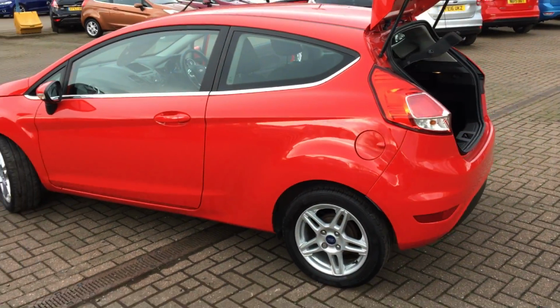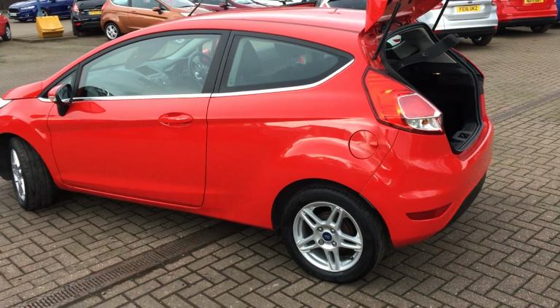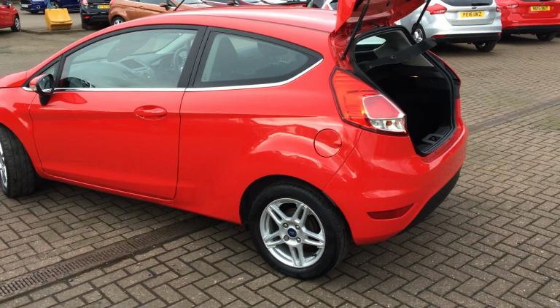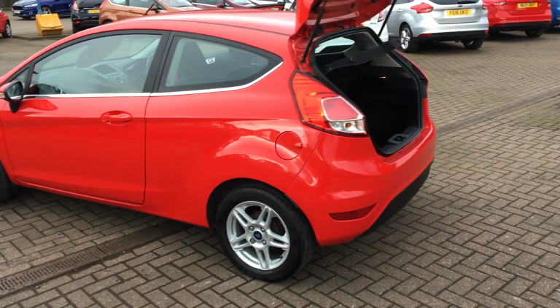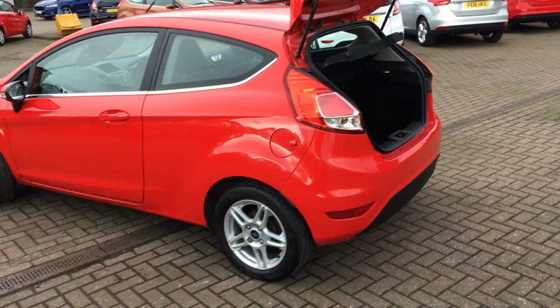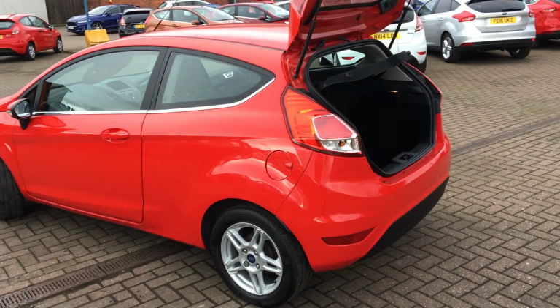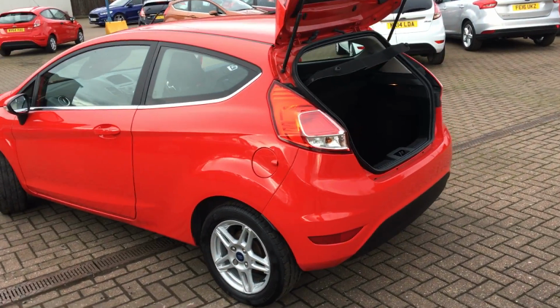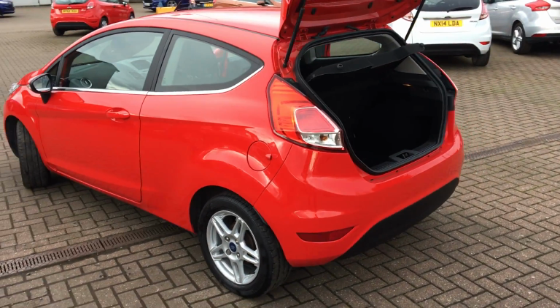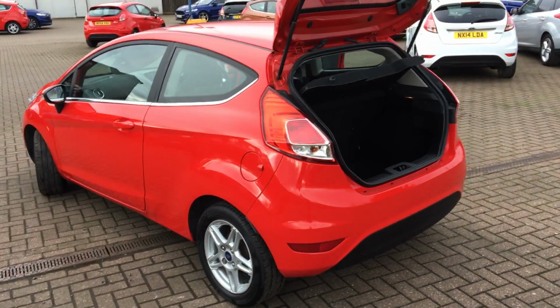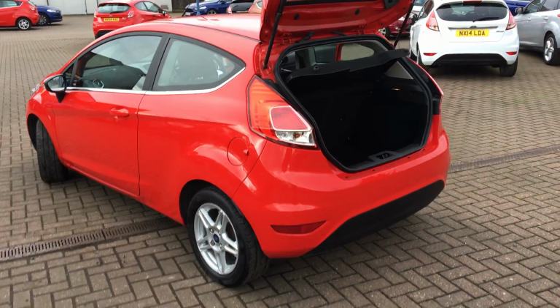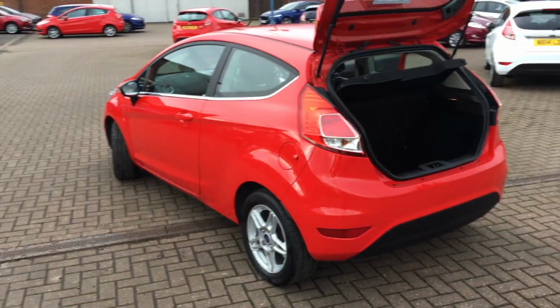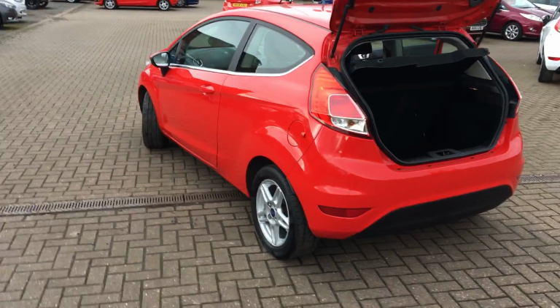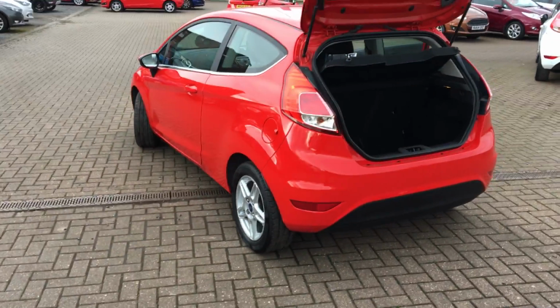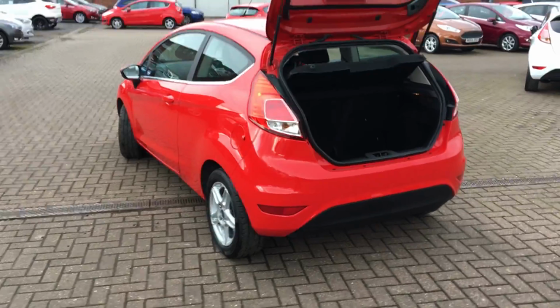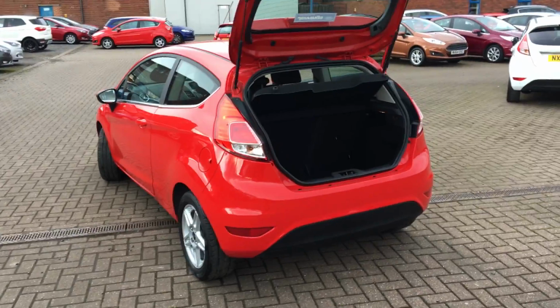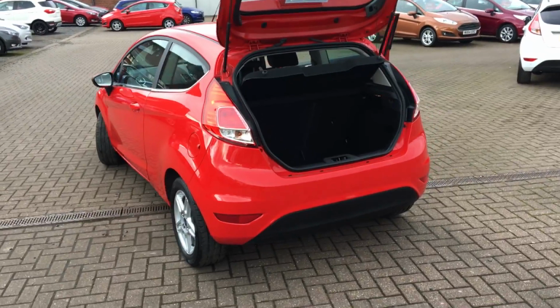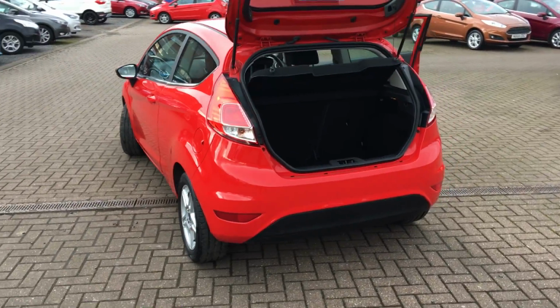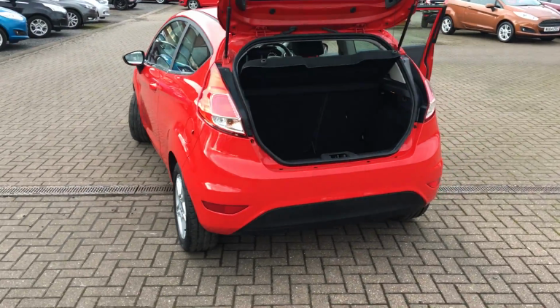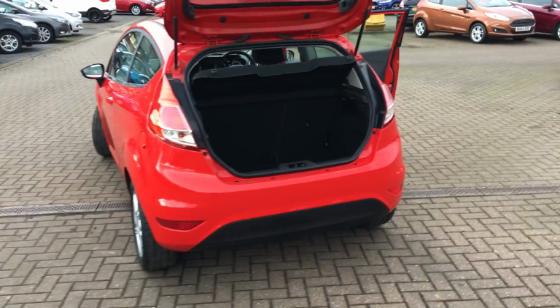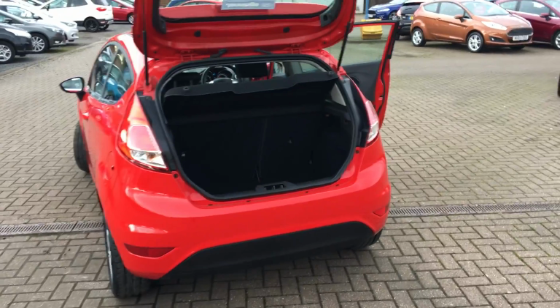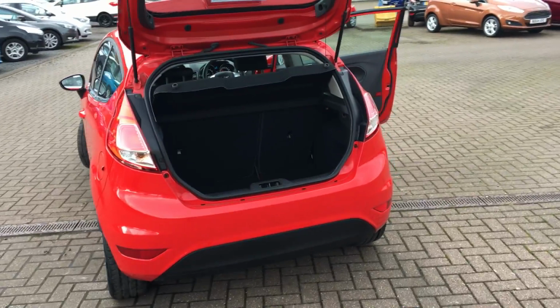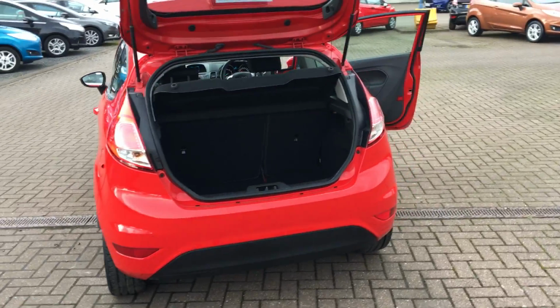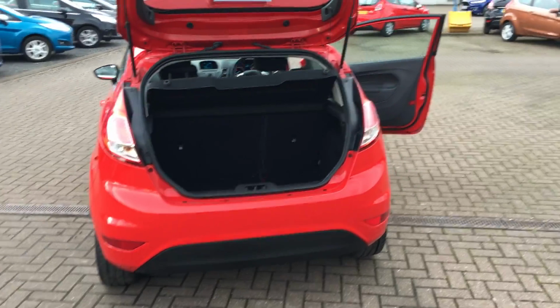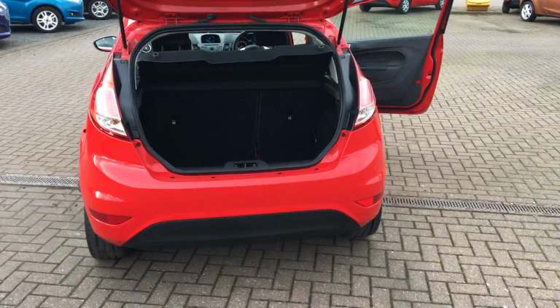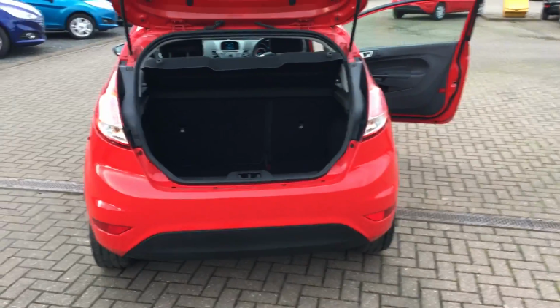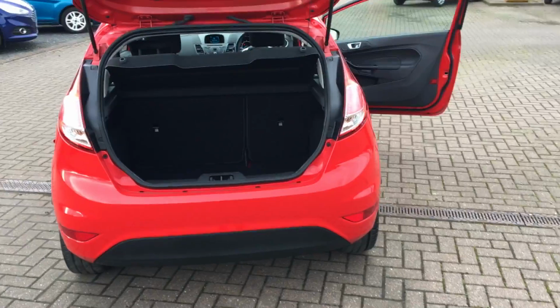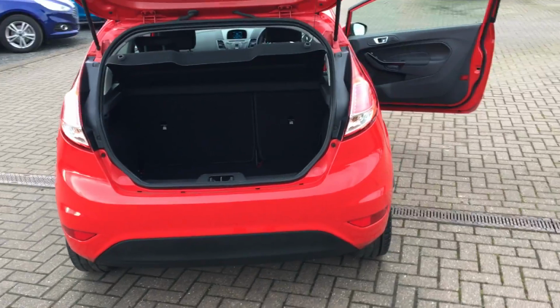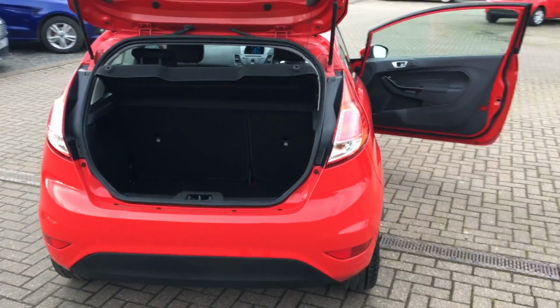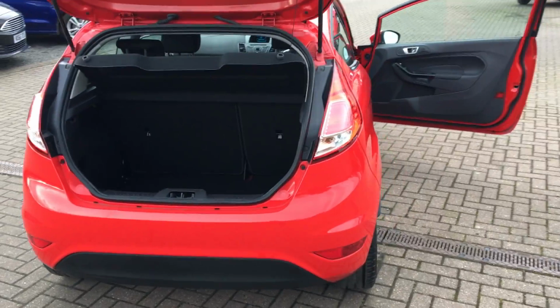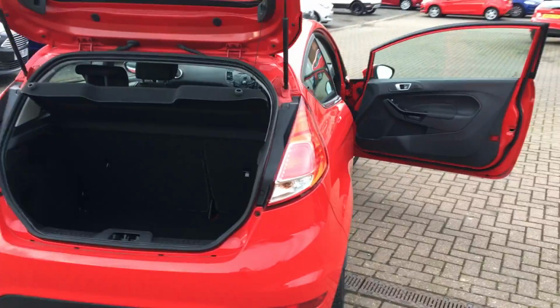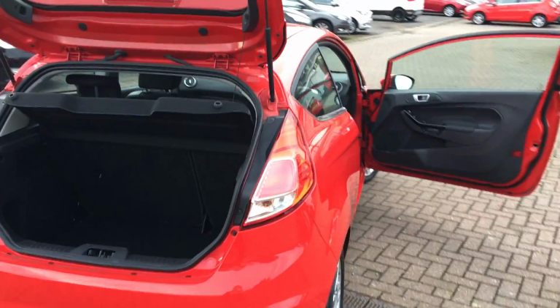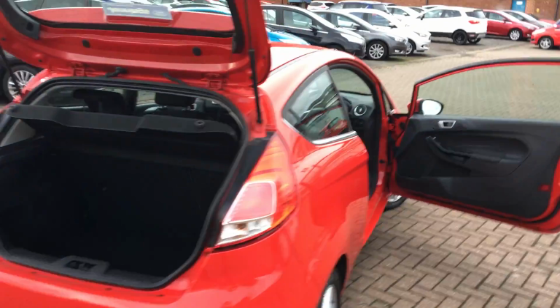The car also comes with air conditioning. It's got Bluetooth and USB. It's got a lovely cloth interior.